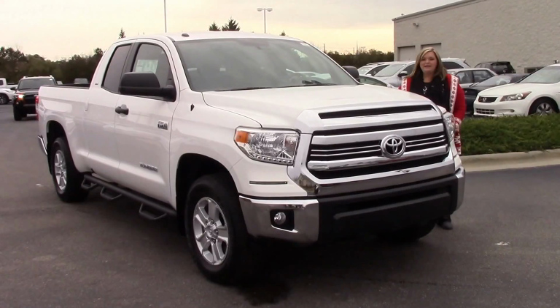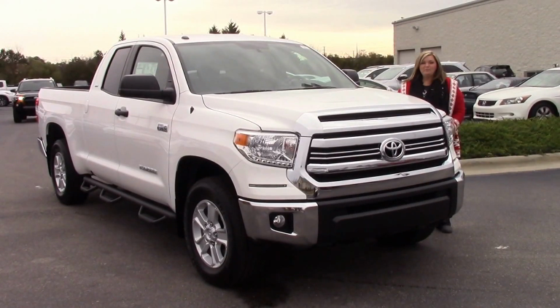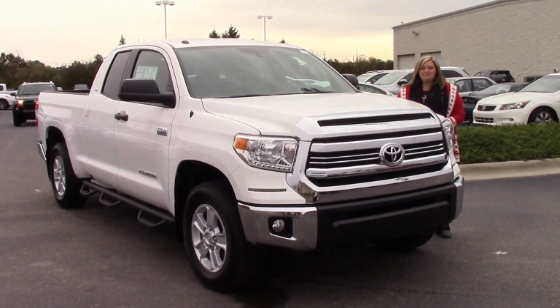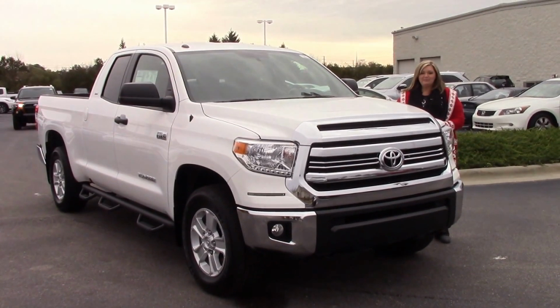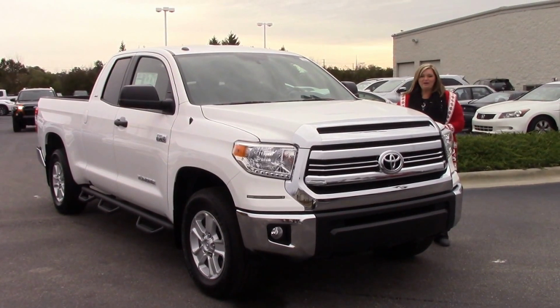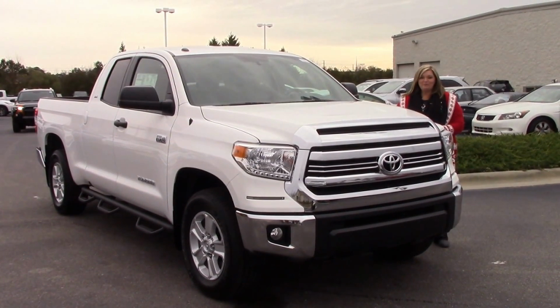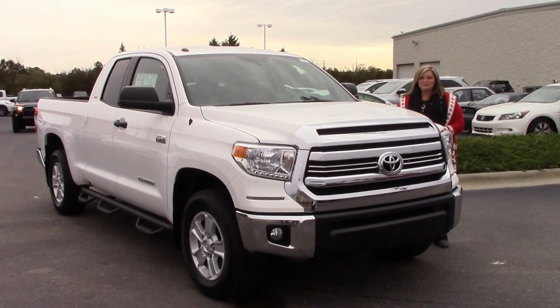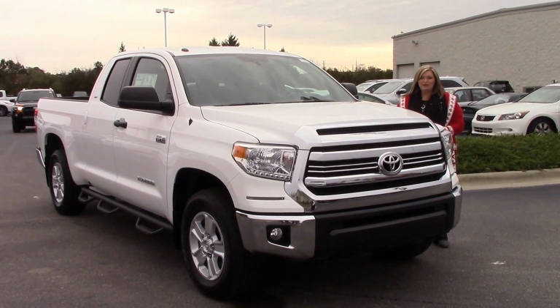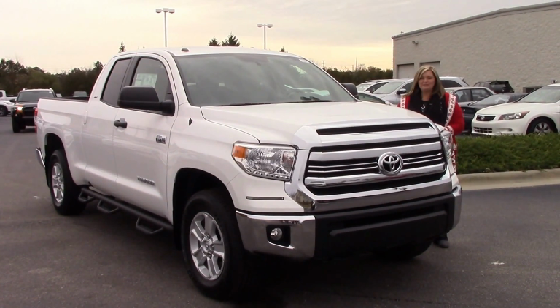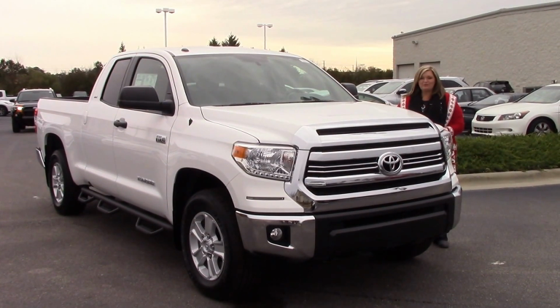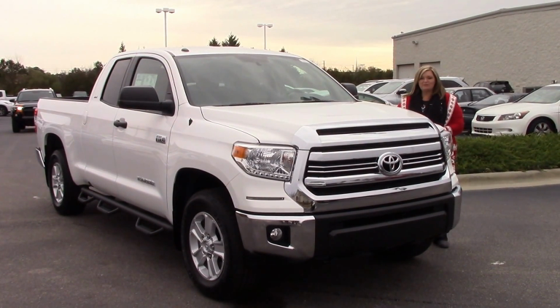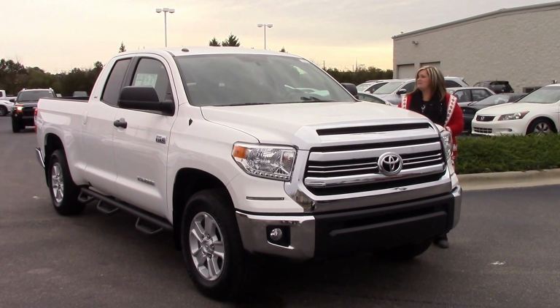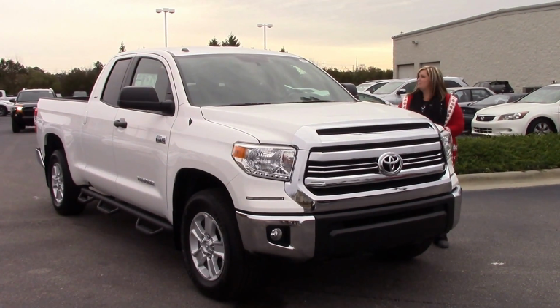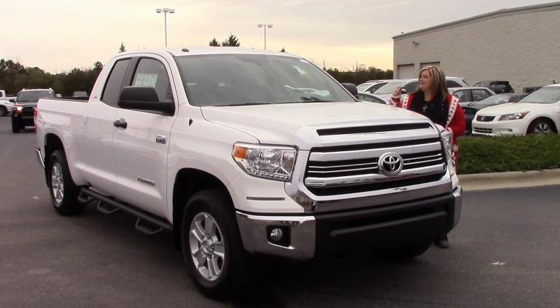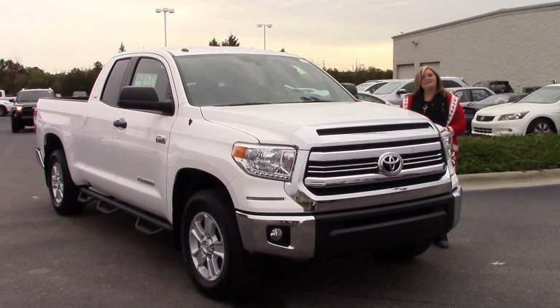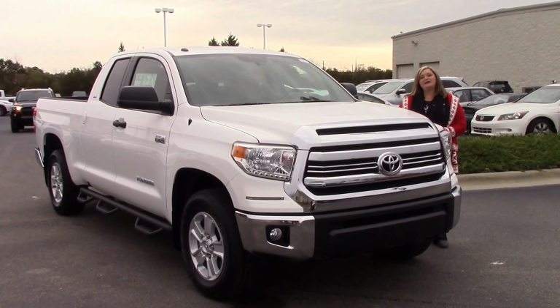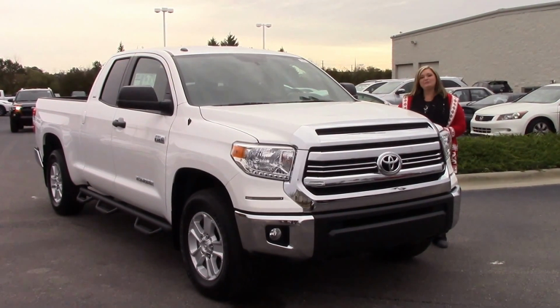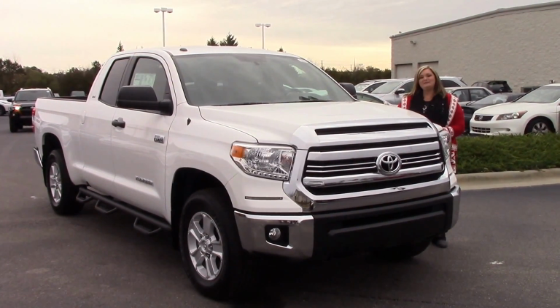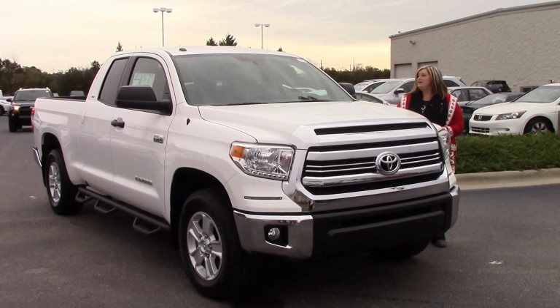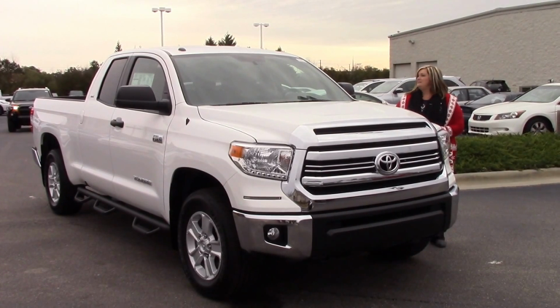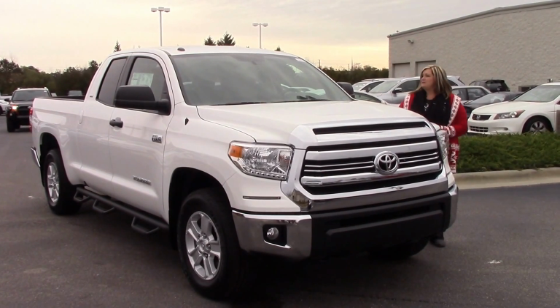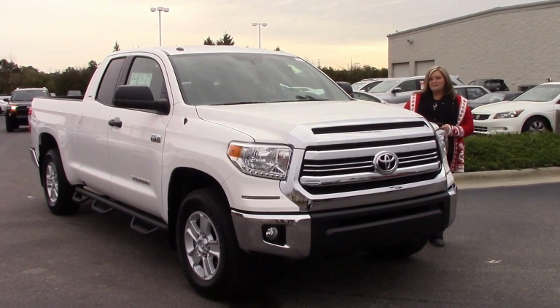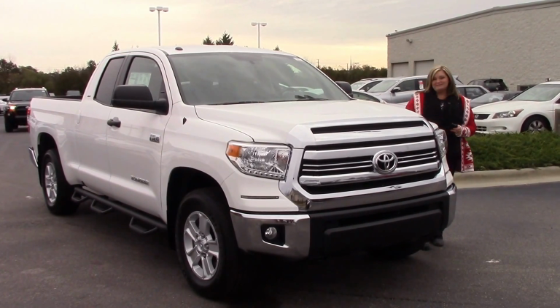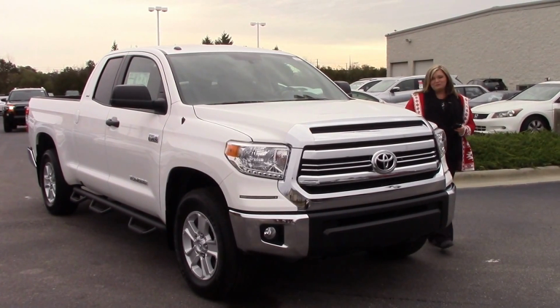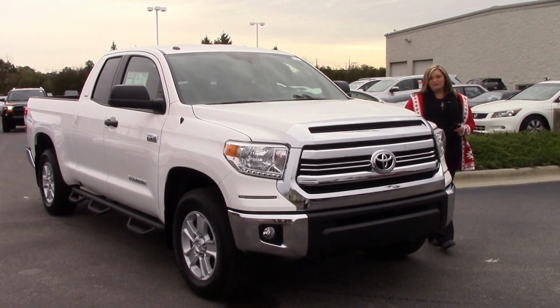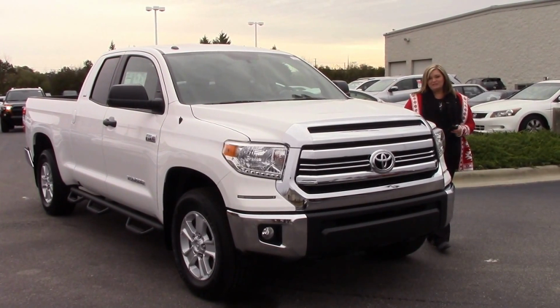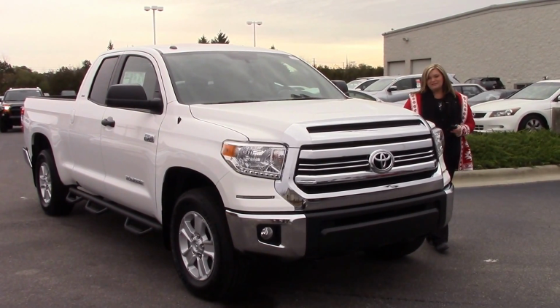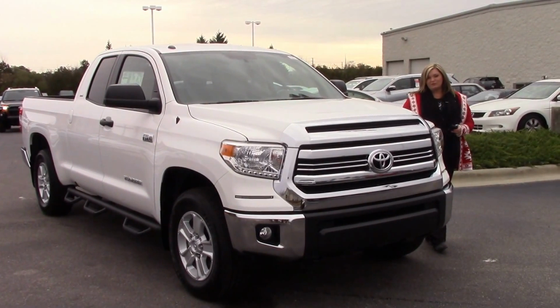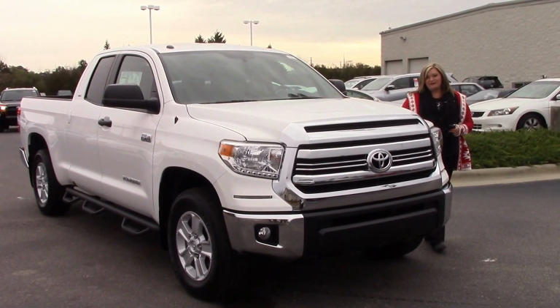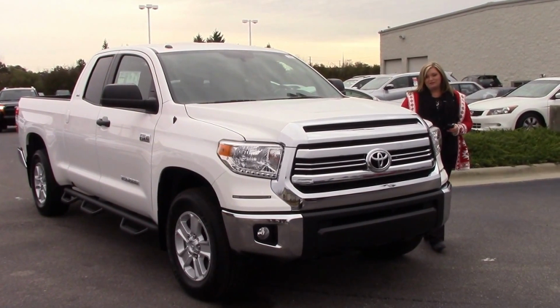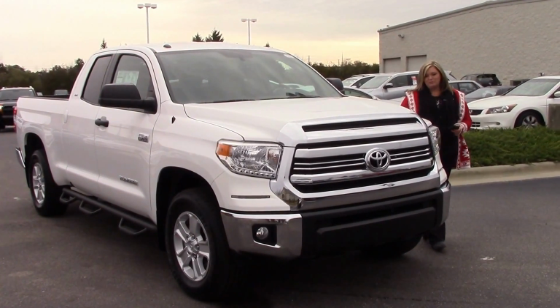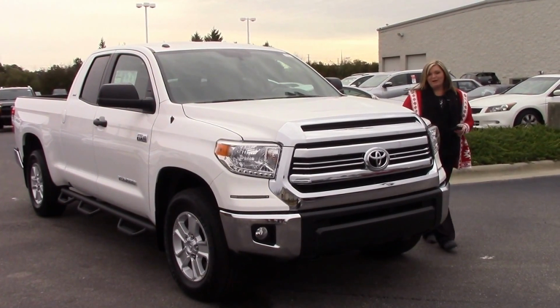Hello, my name is Kim here at Huber Vester Toyota, where today we're talking about stock number TN9930. This is our 2017 Toyota Tundra SR5 in Super White.